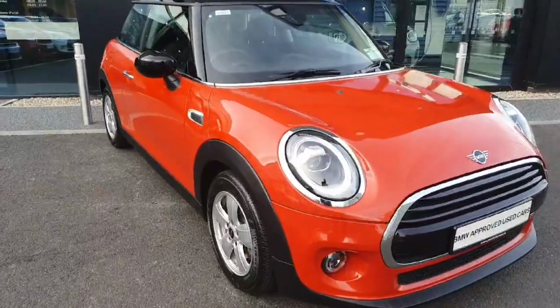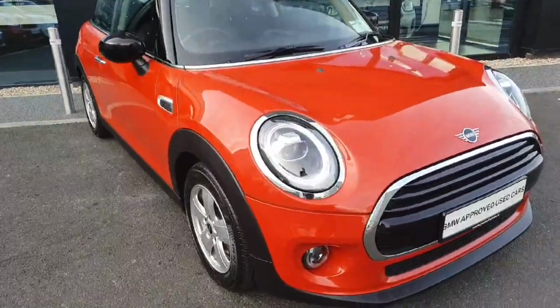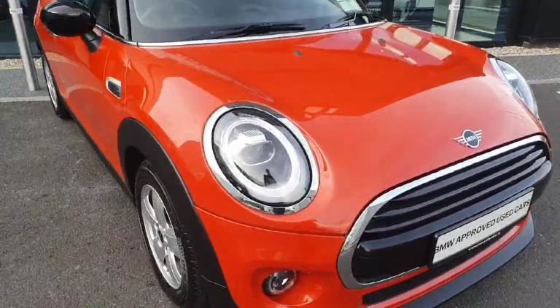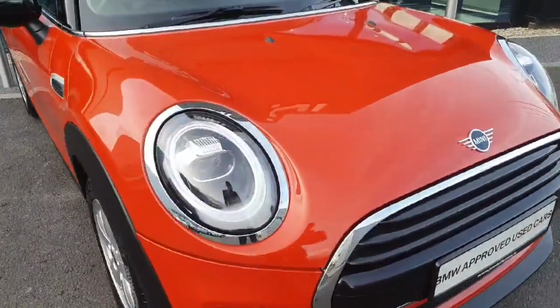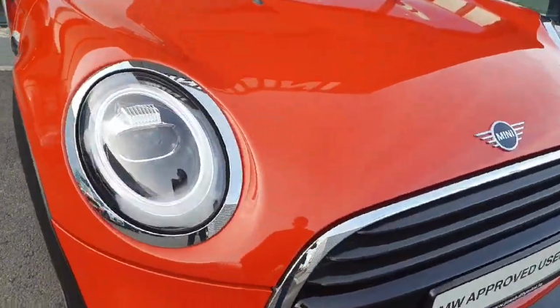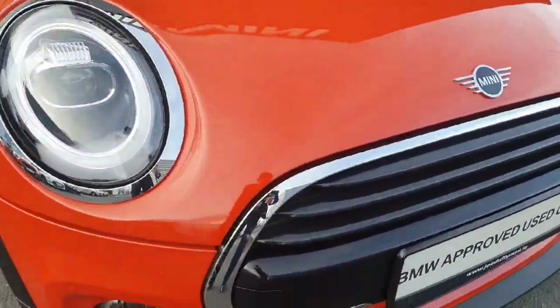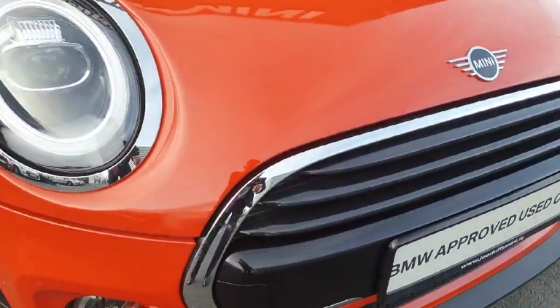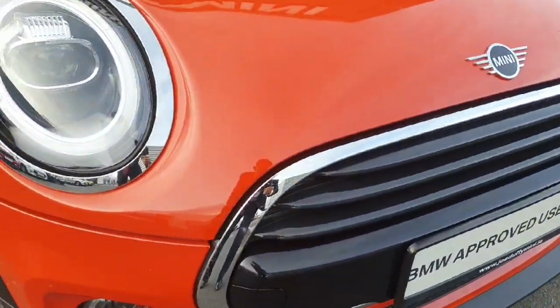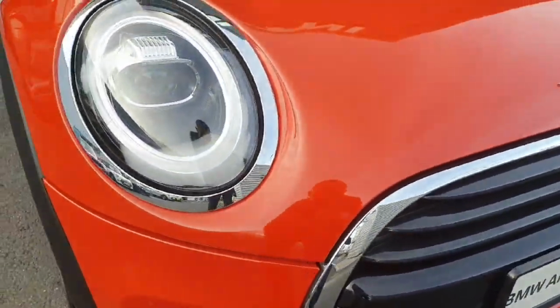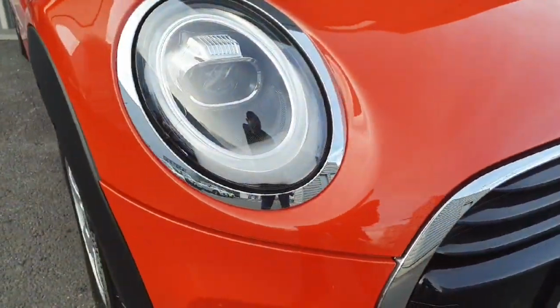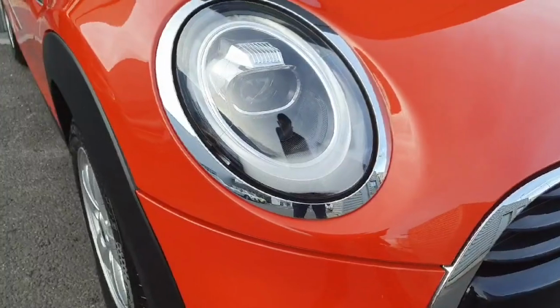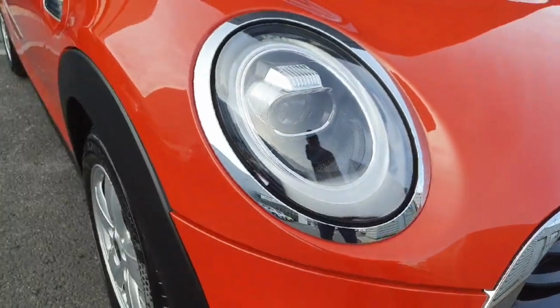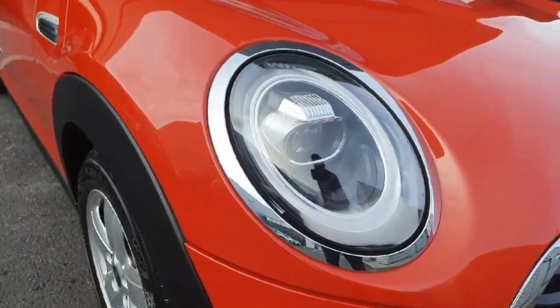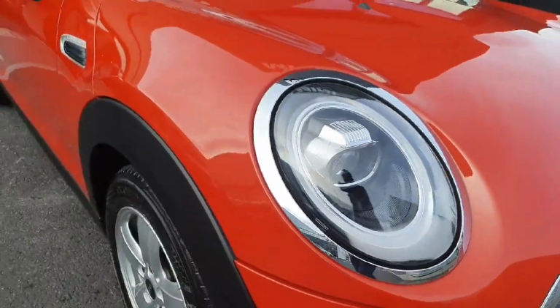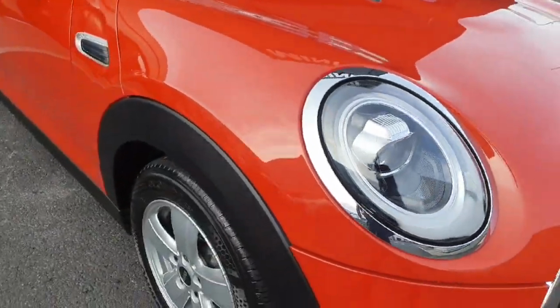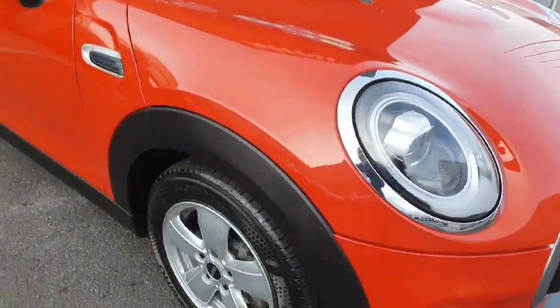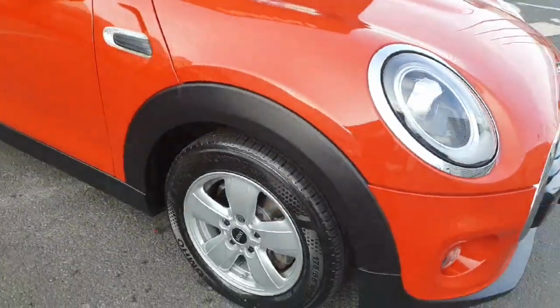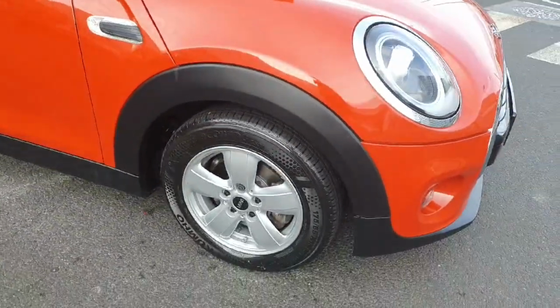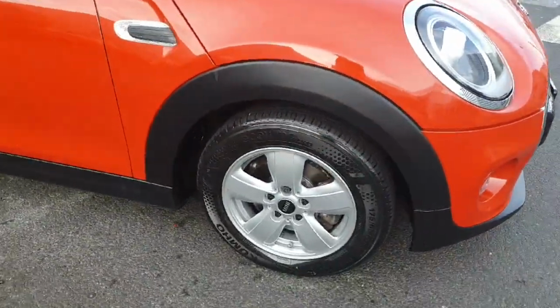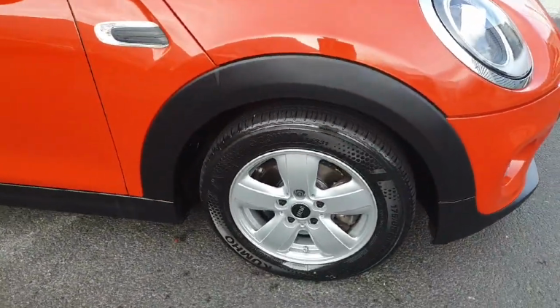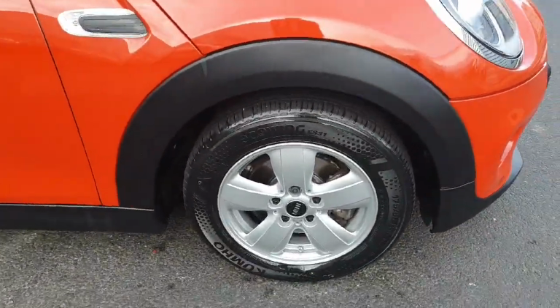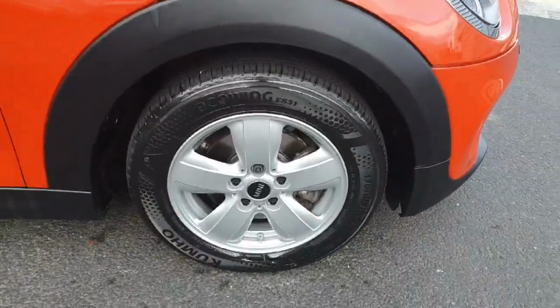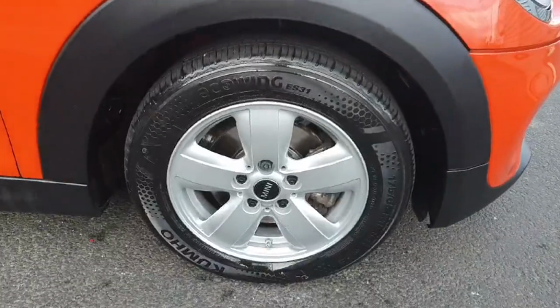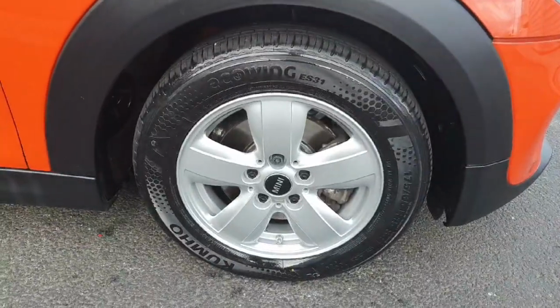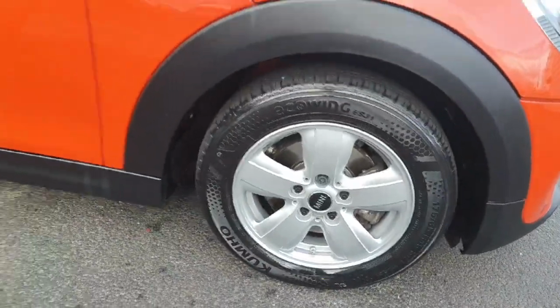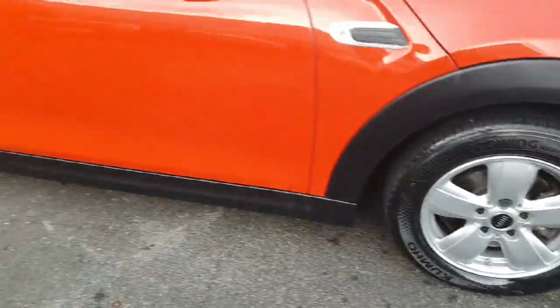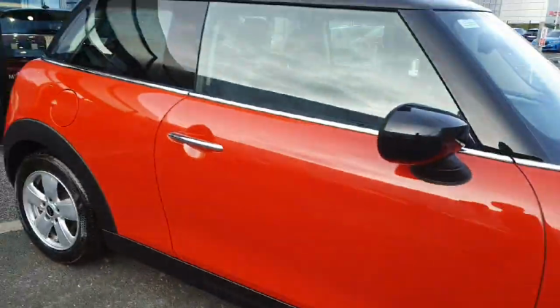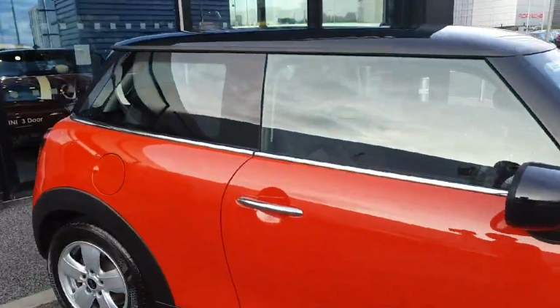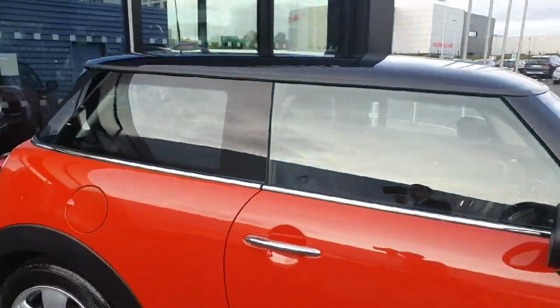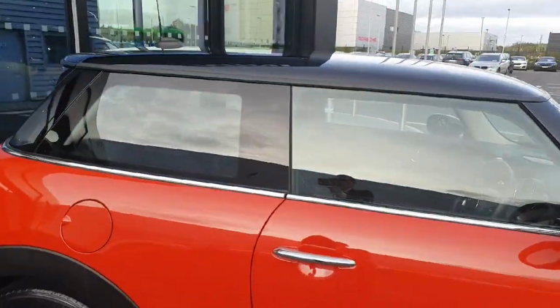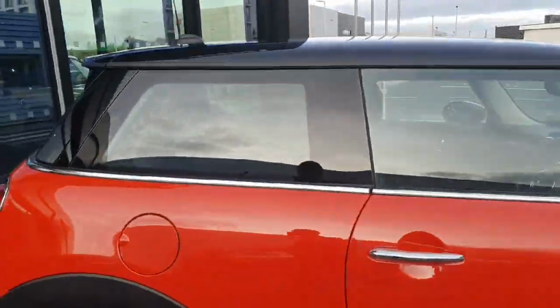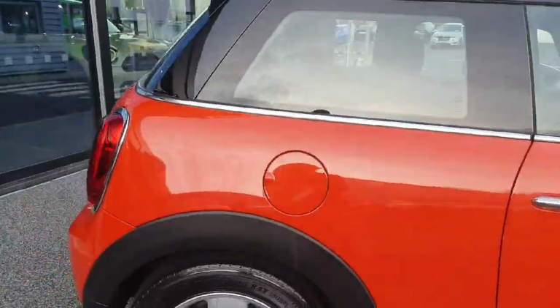Around the chrome finish grille we do have the chrome accent. Coming around to the side of the car we do have these gorgeous 18-inch silver alloys along with the black roof as well.